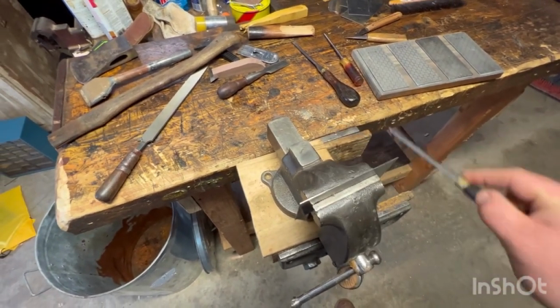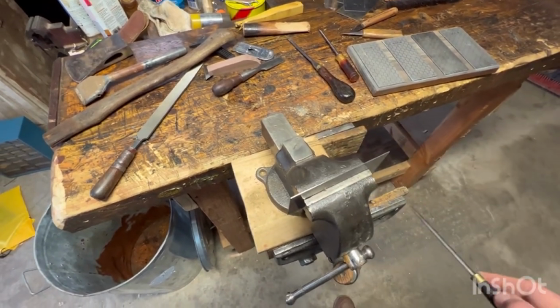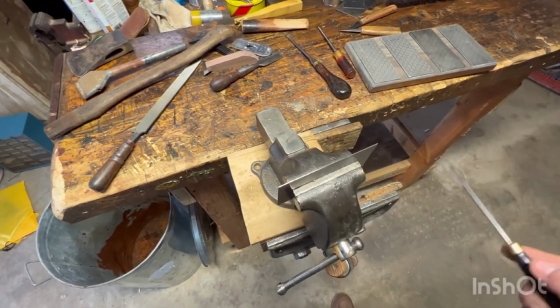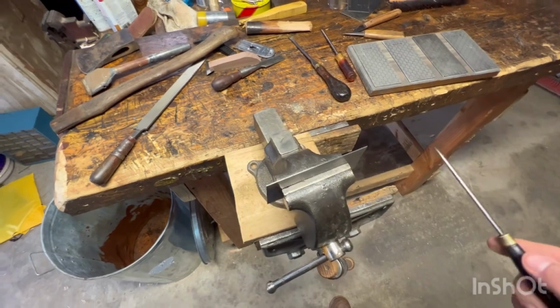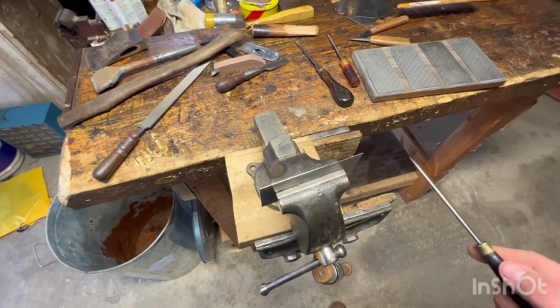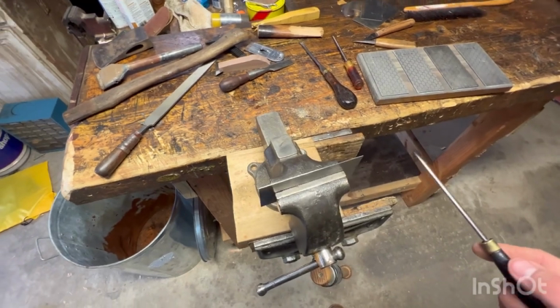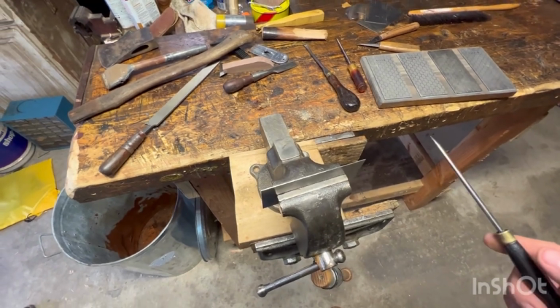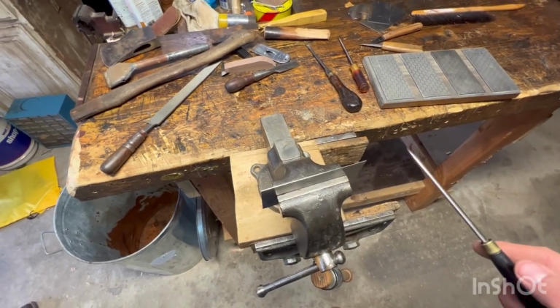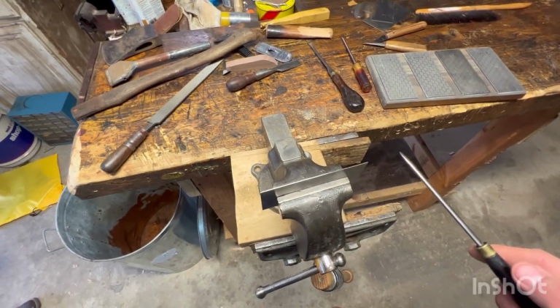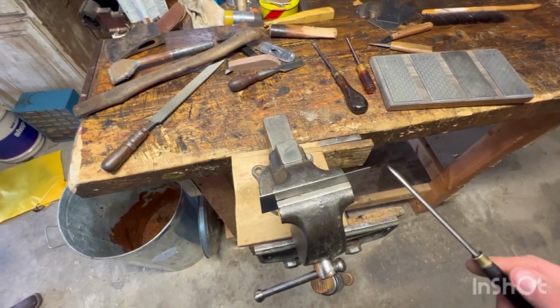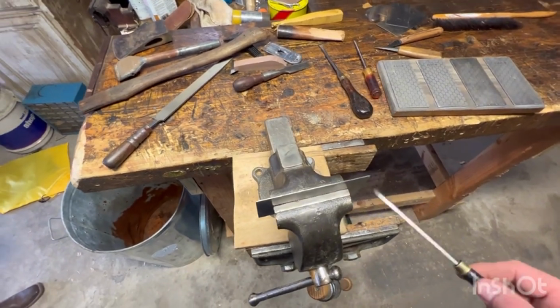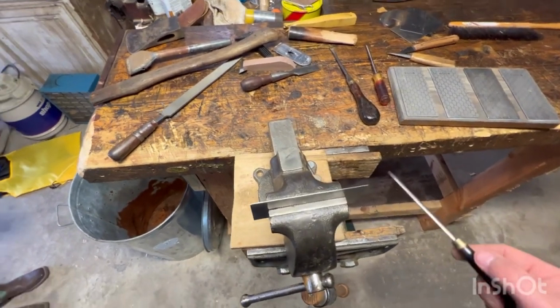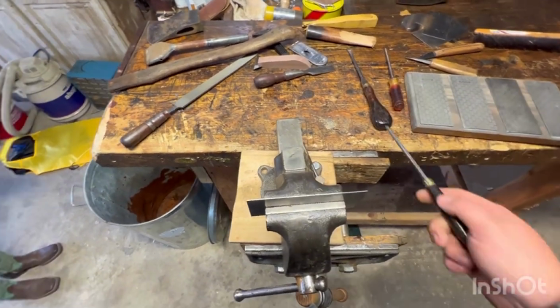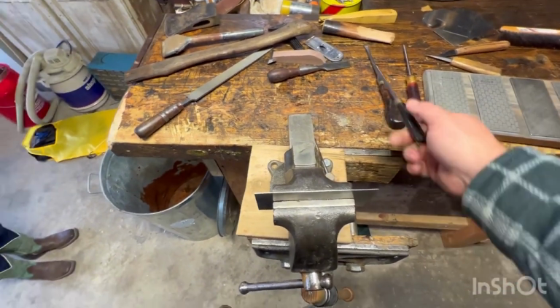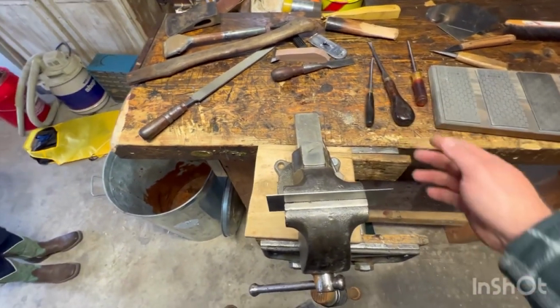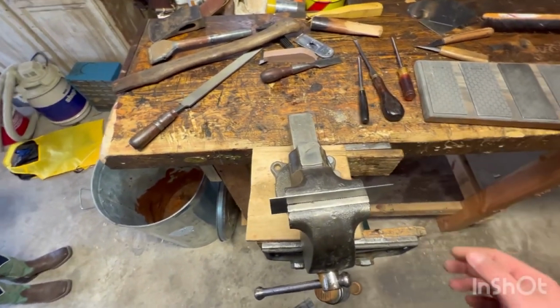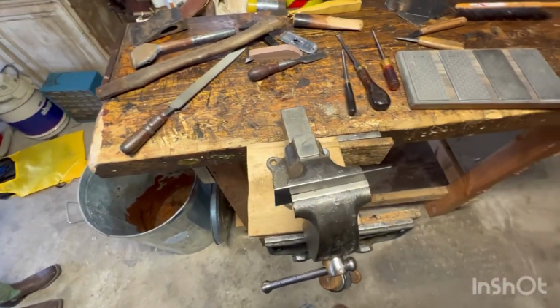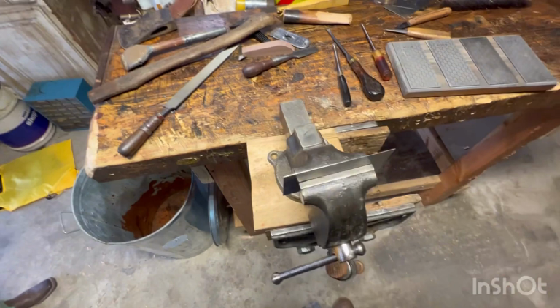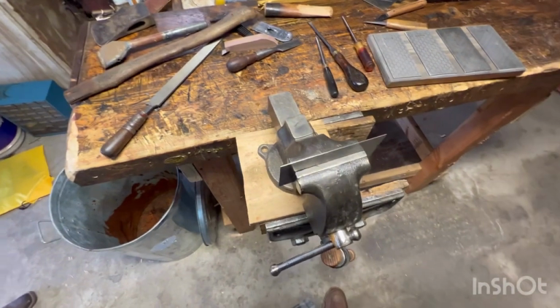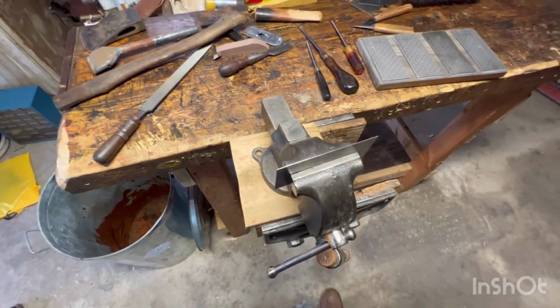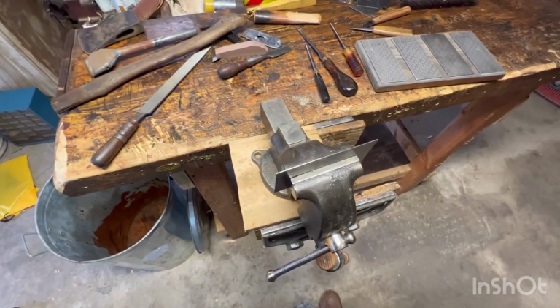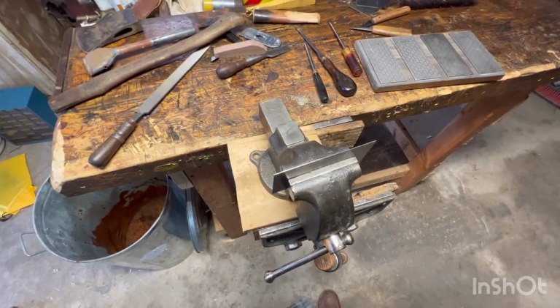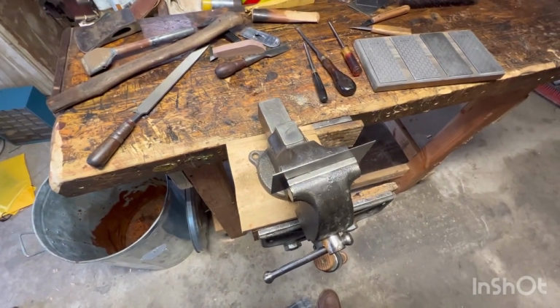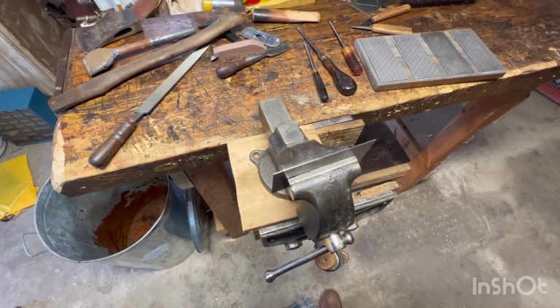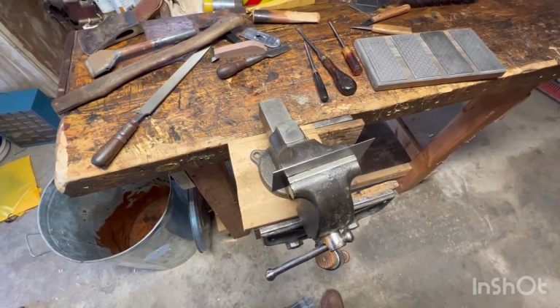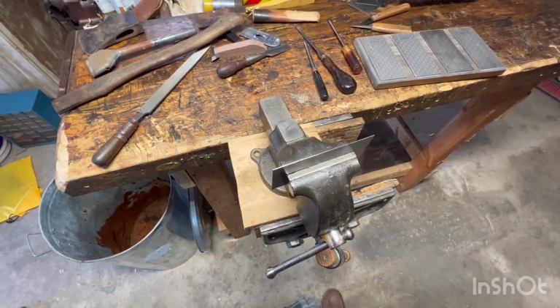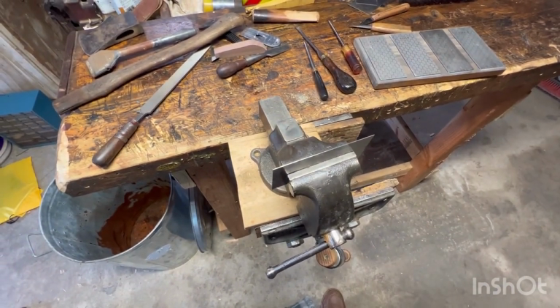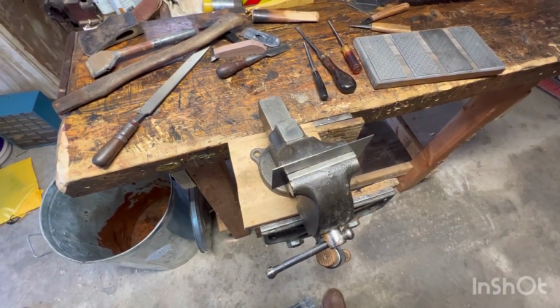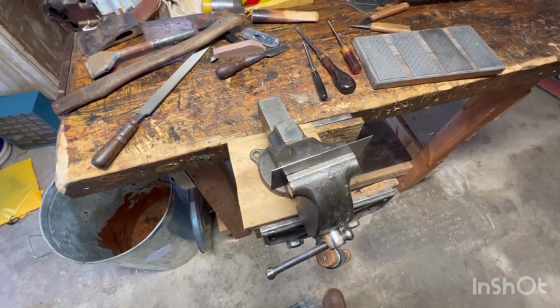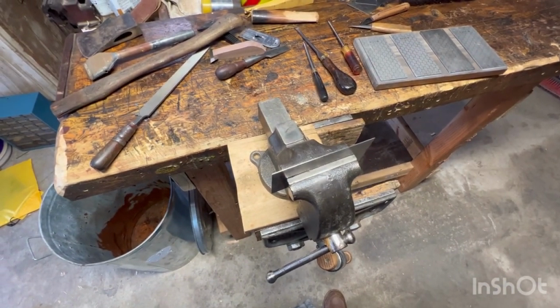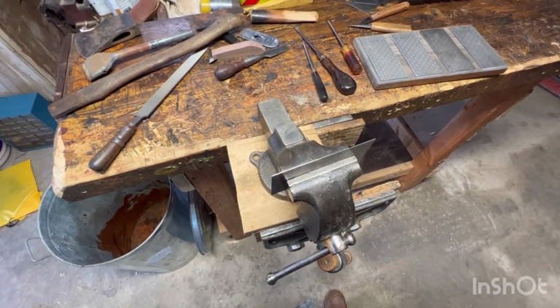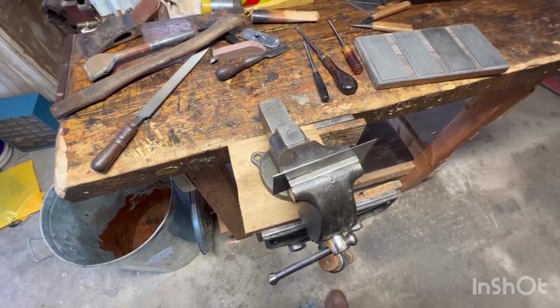I think I just did maybe five or six strokes on each side, and that's about all it takes. So let me get this out of the vise, get it set up, and then we'll try it and we'll see how good it works.